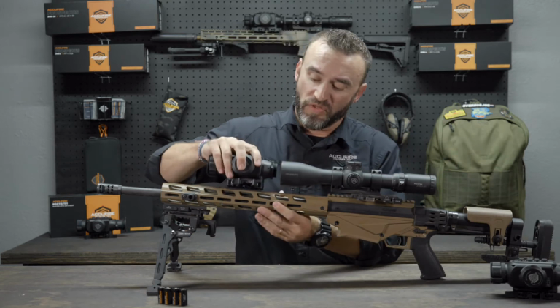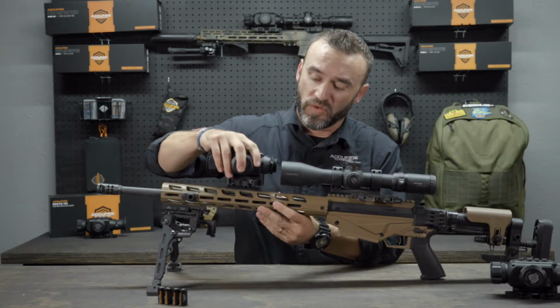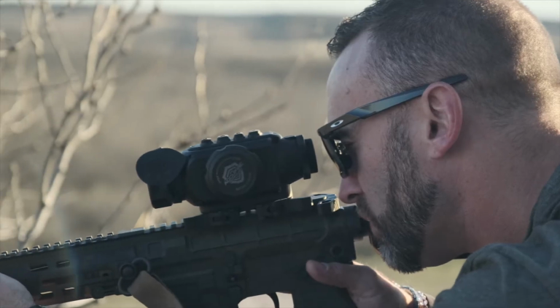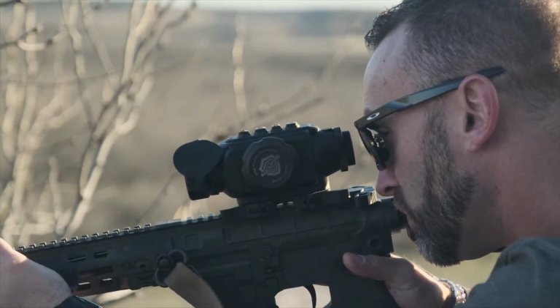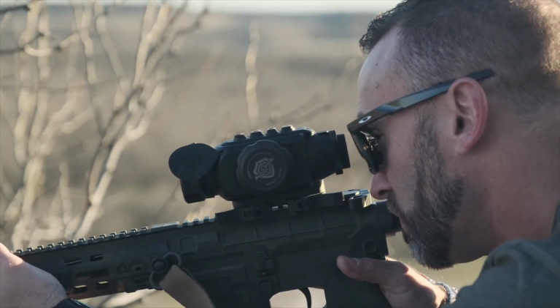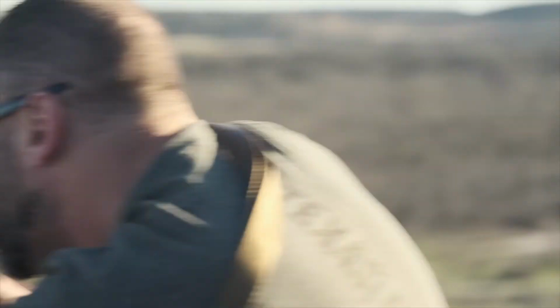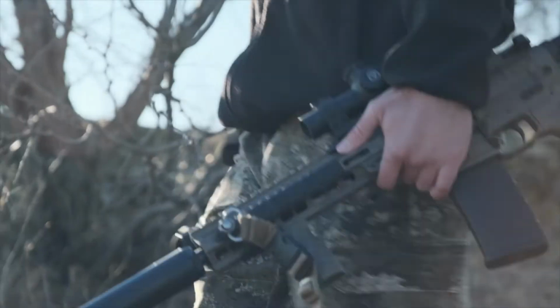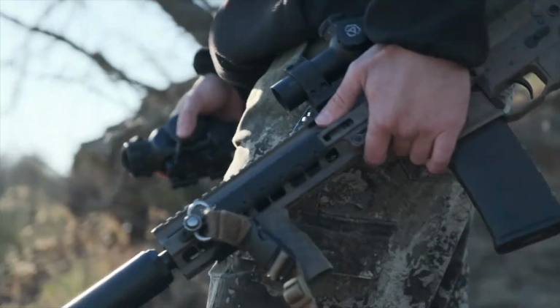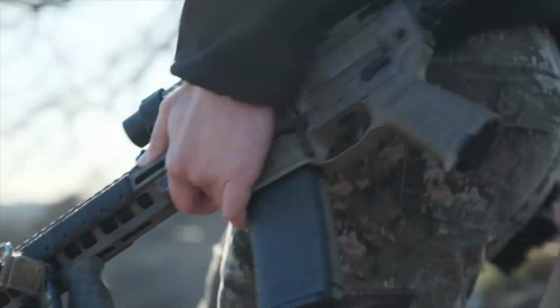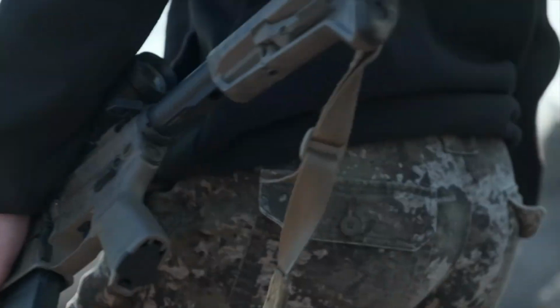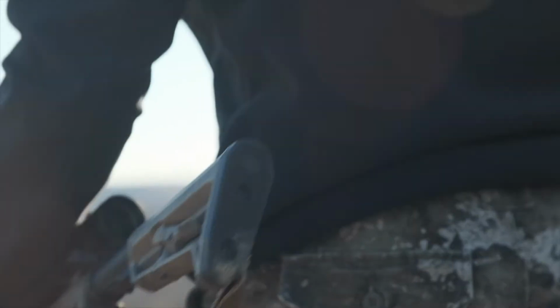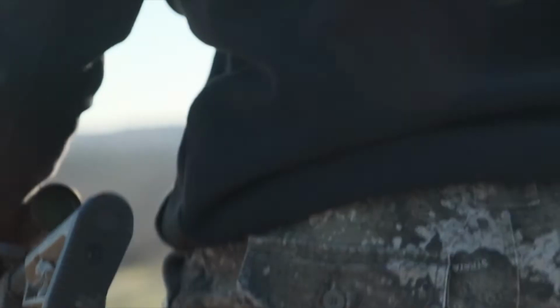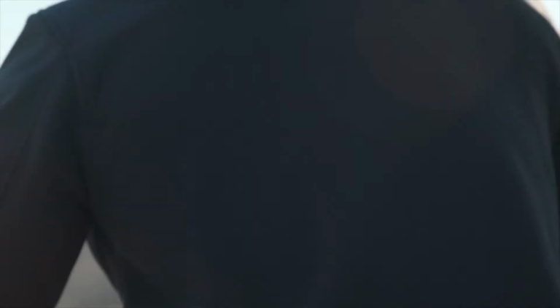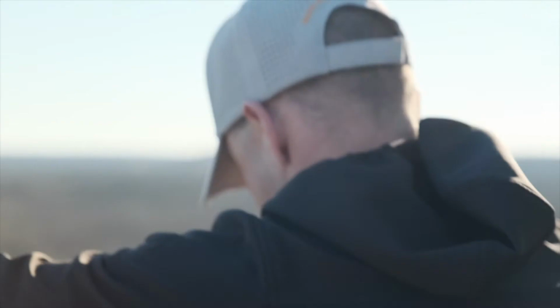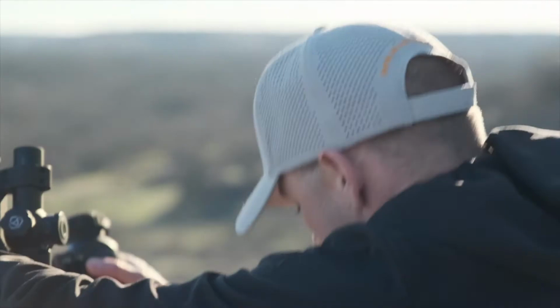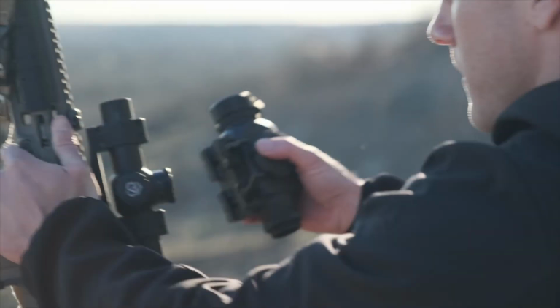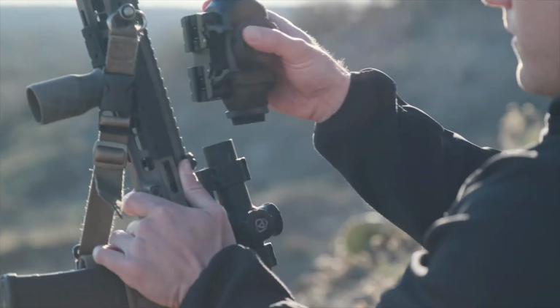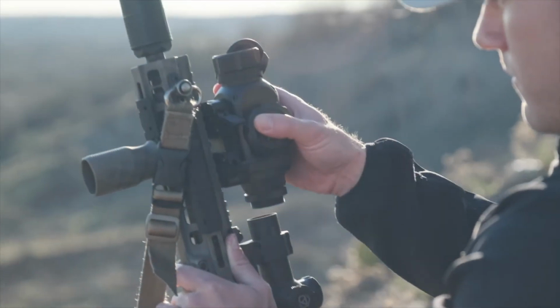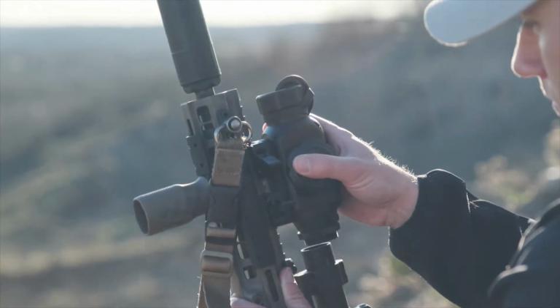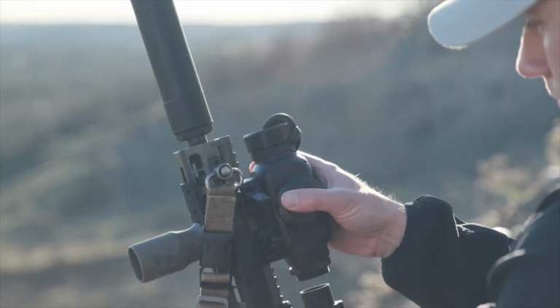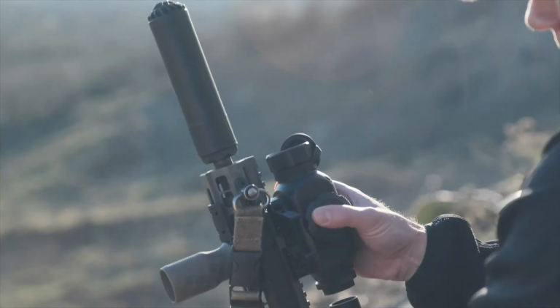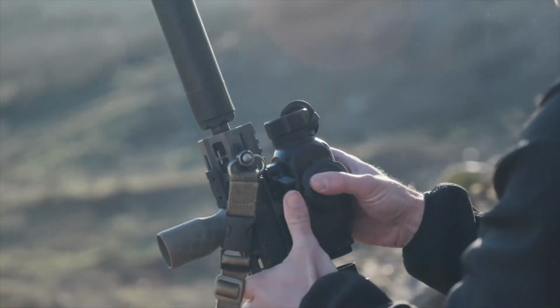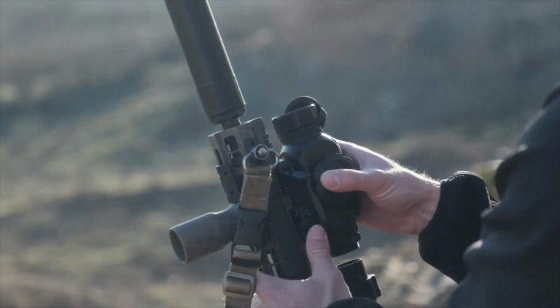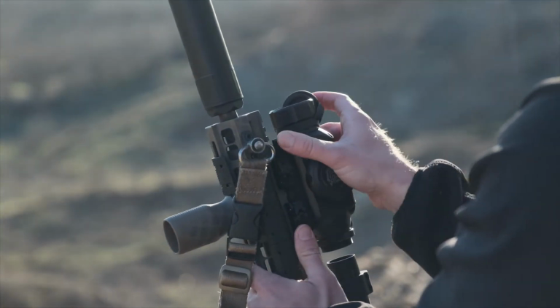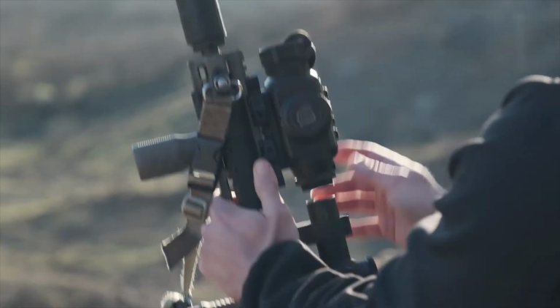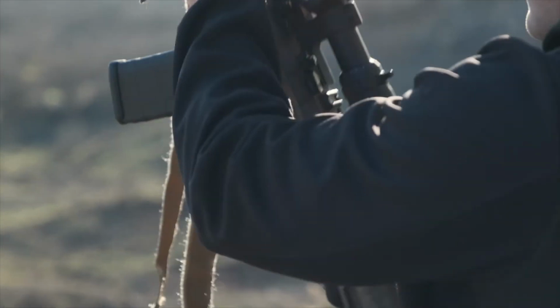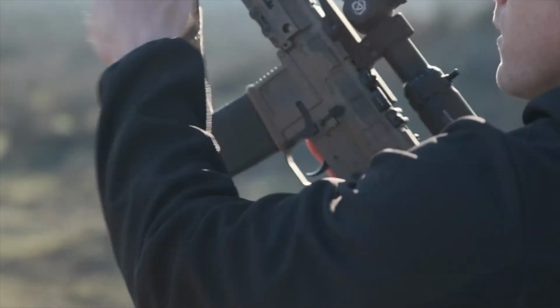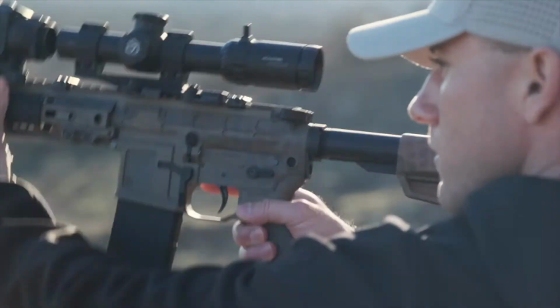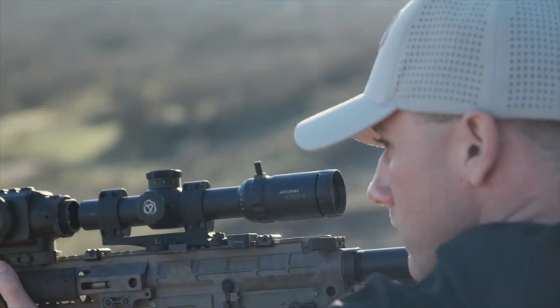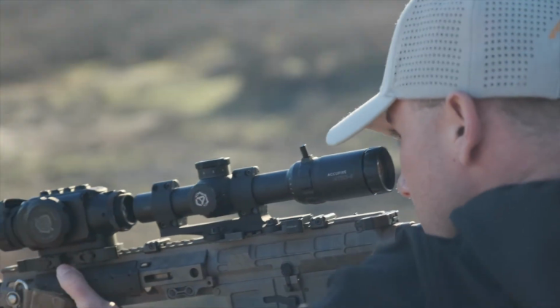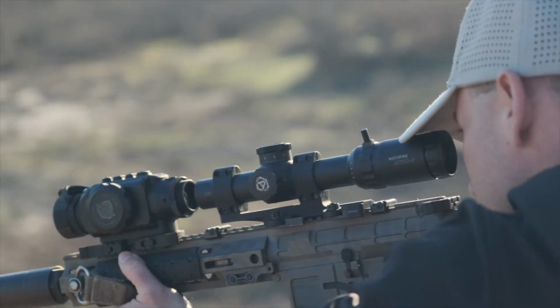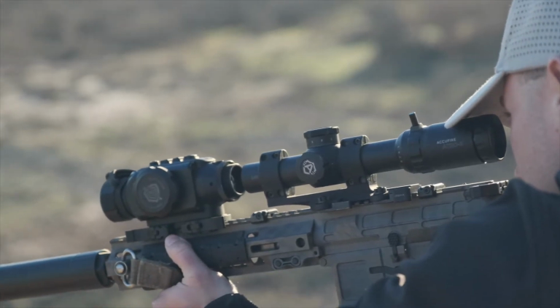Without doing any work at the range — without actually going in to sight it in — you're going to be within 2 MOA at any distance with your optic without doing any work on it. That's one of the things we really wanted to make sure was there.